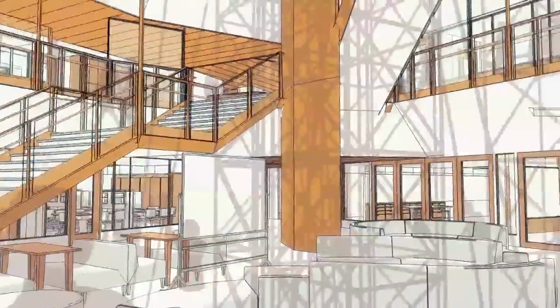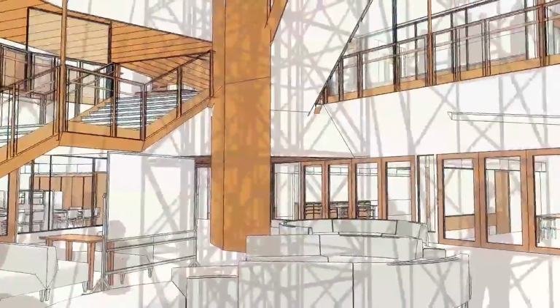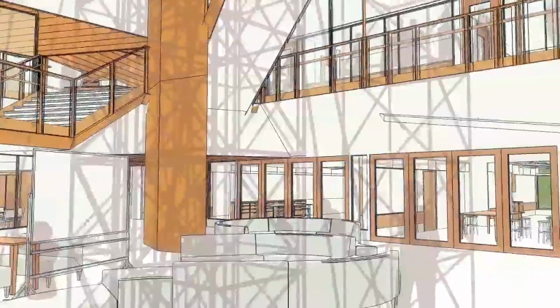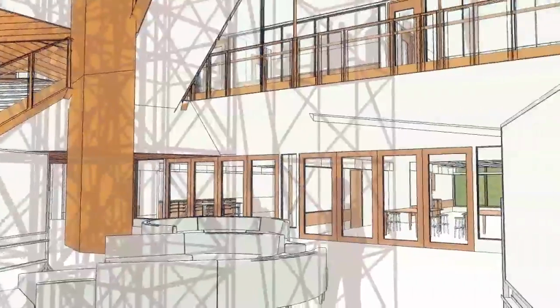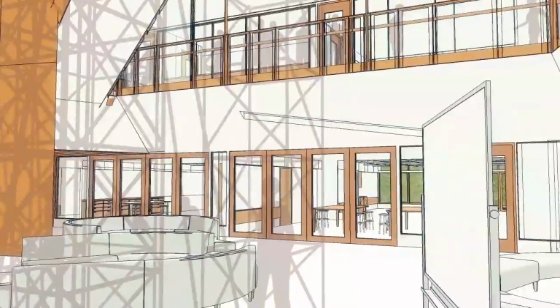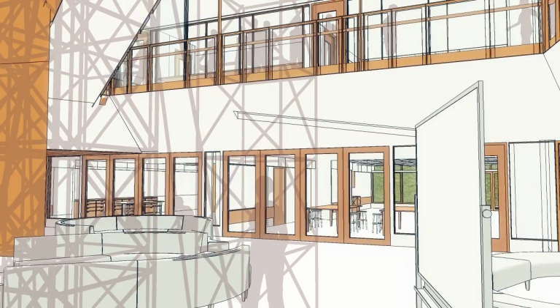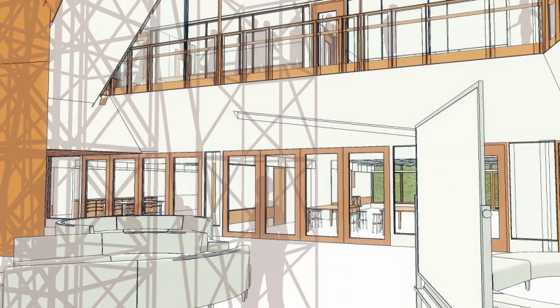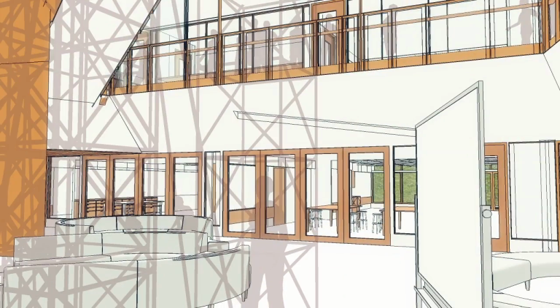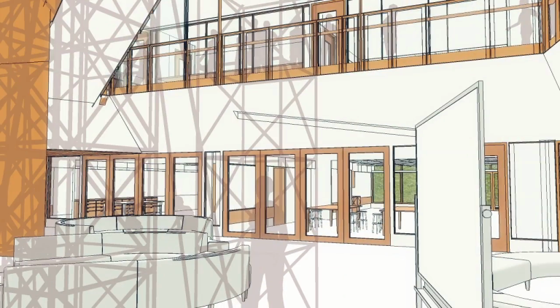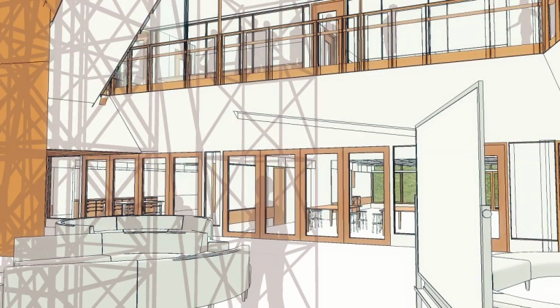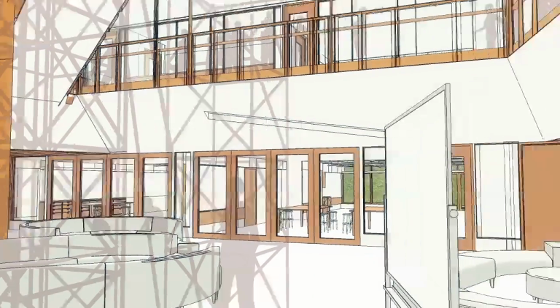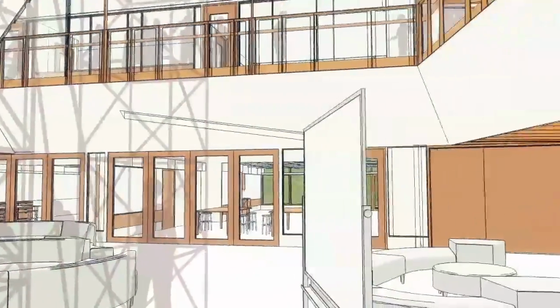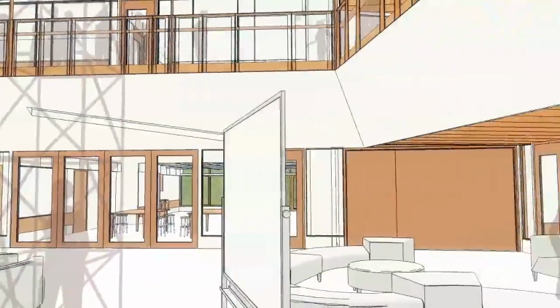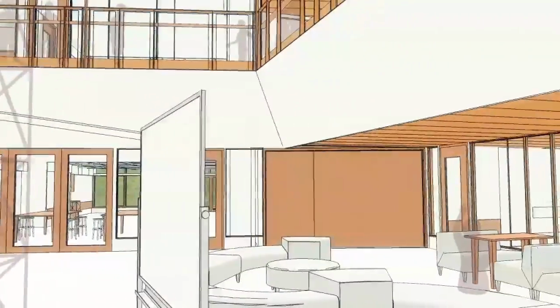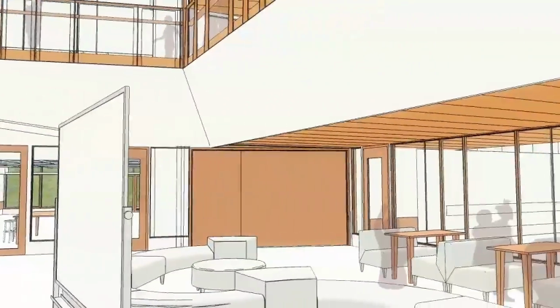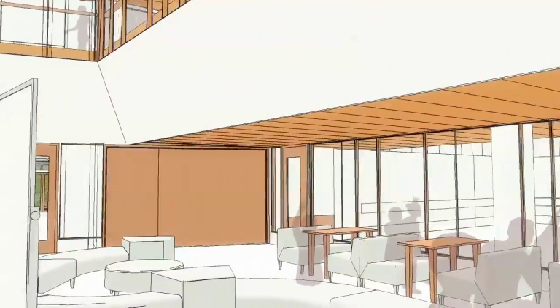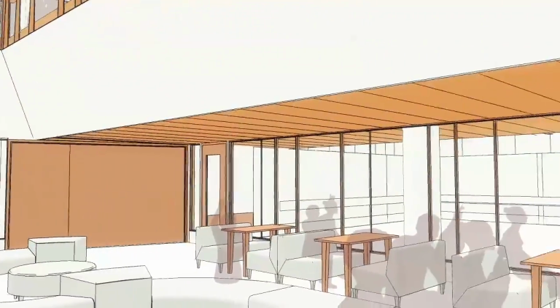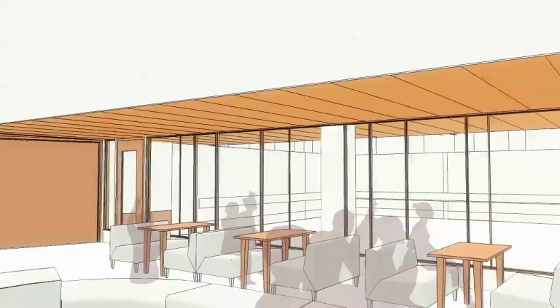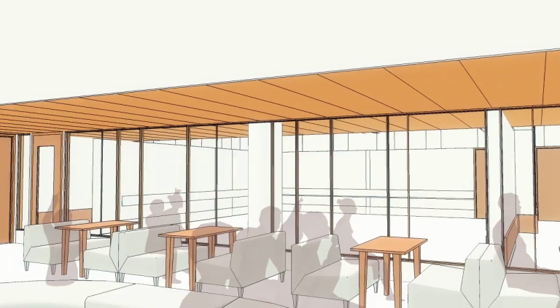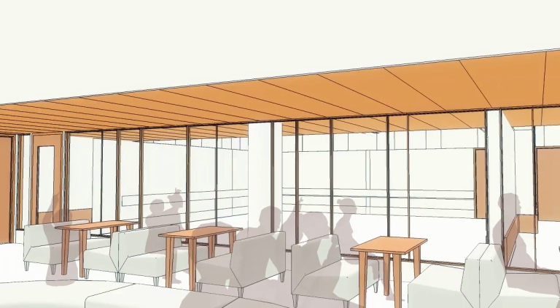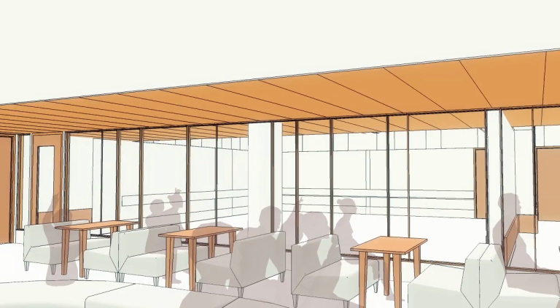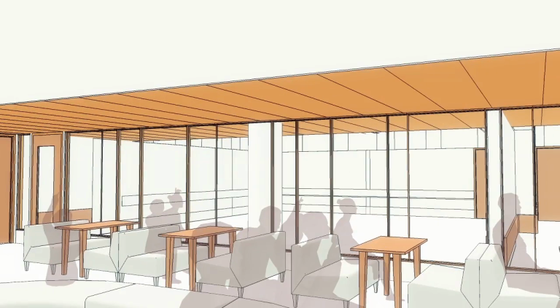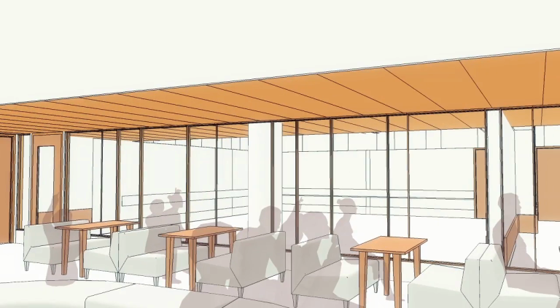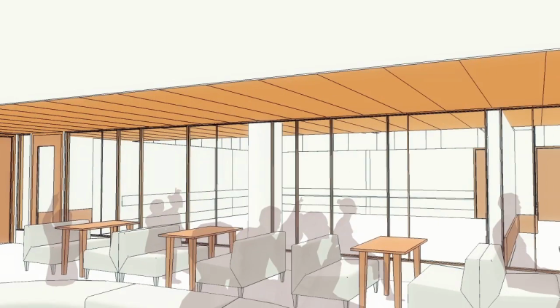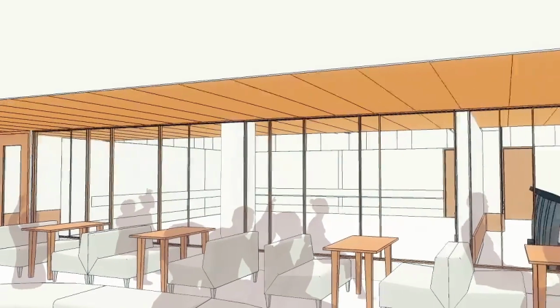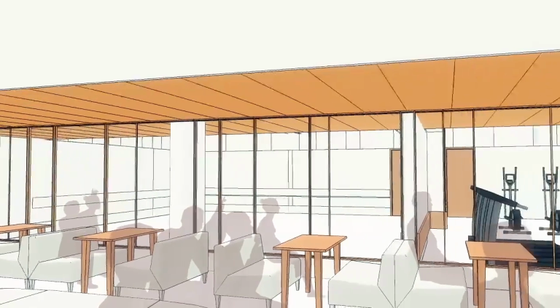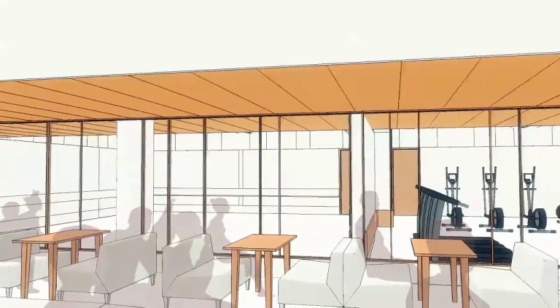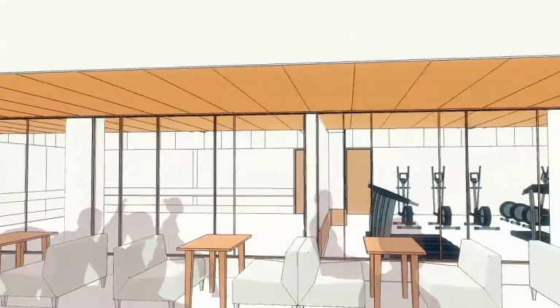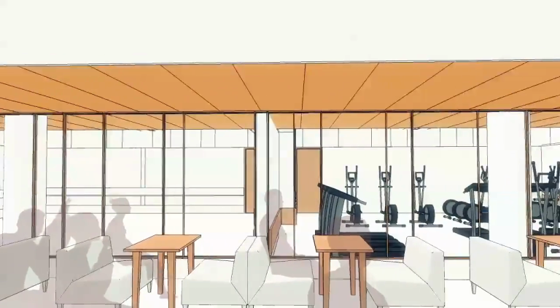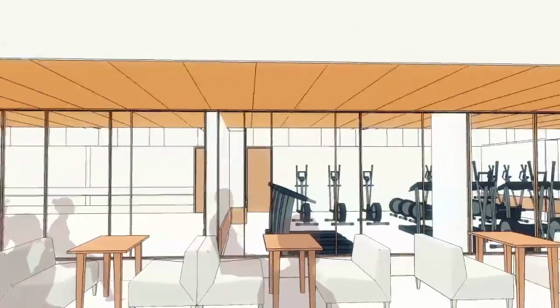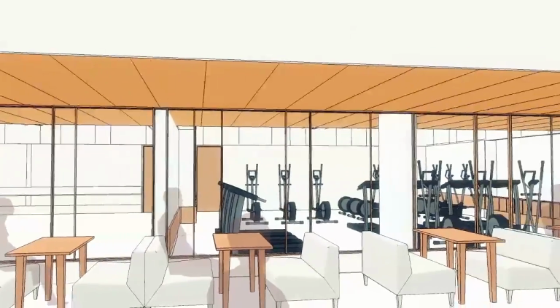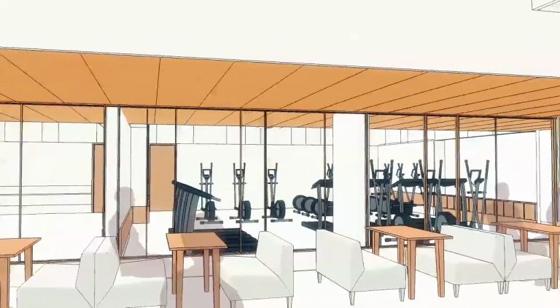Right in front of us, in the main space, which thematizes the entire school, is the Fabrication Laboratory, which opens out through broad doors into the Learning Commons.